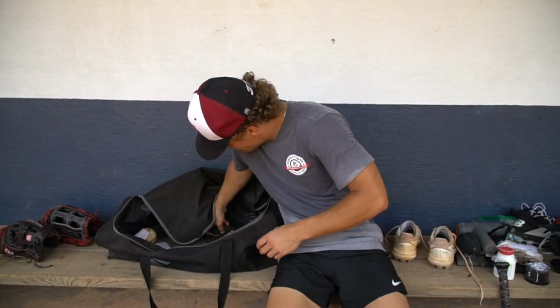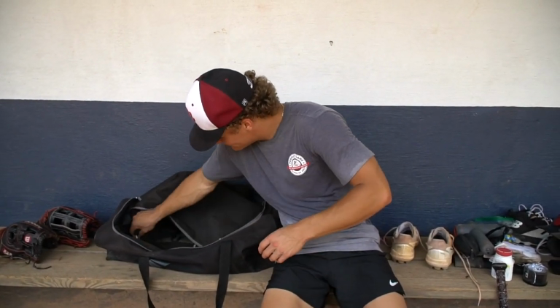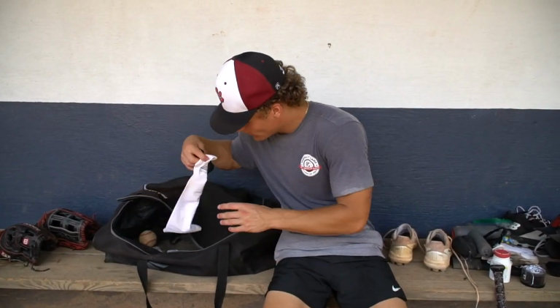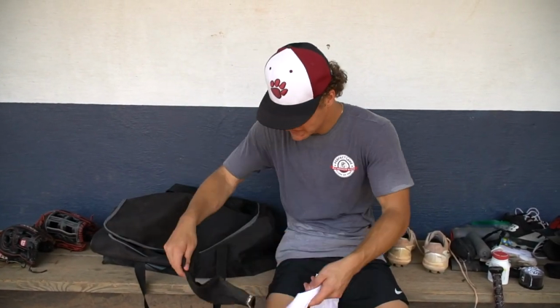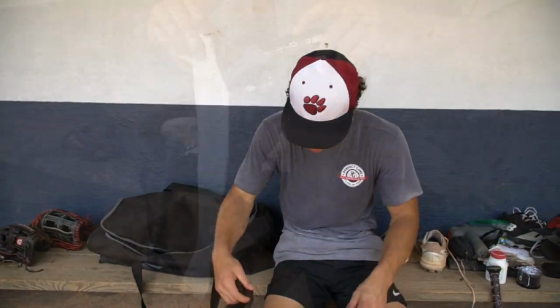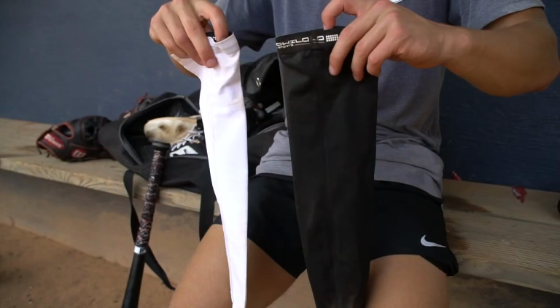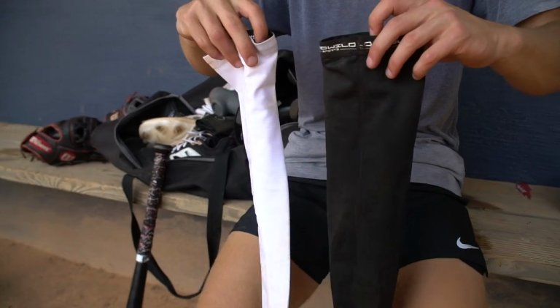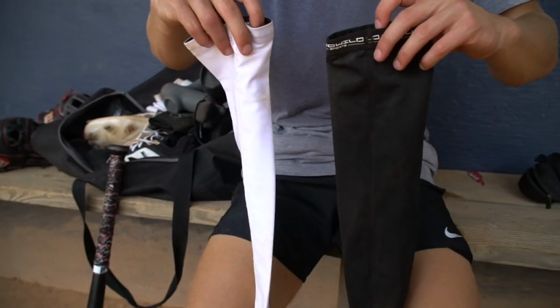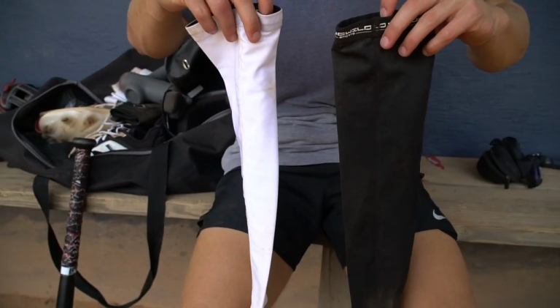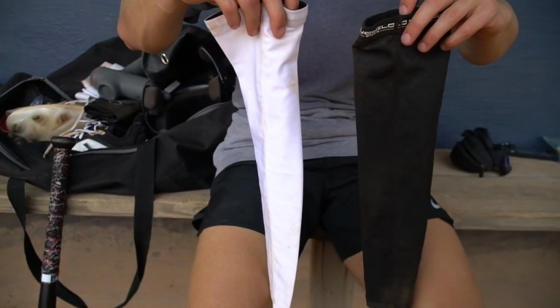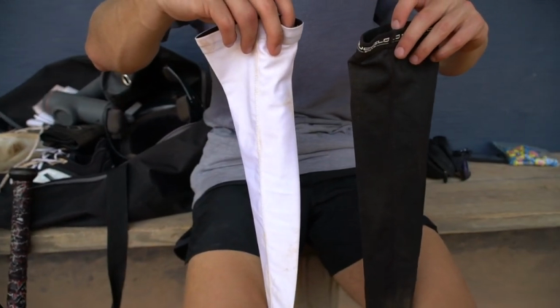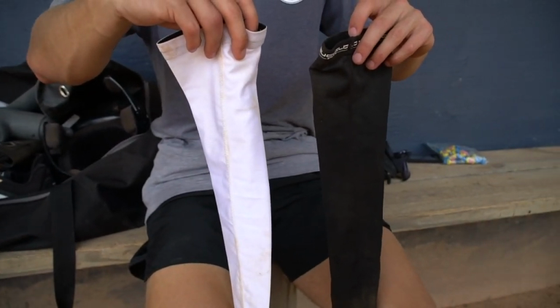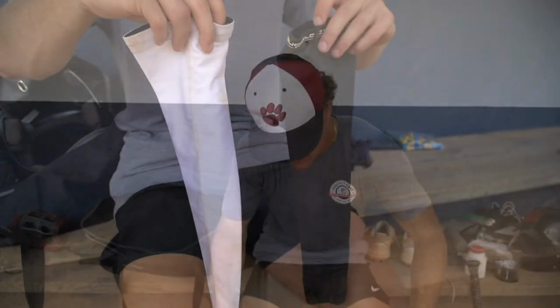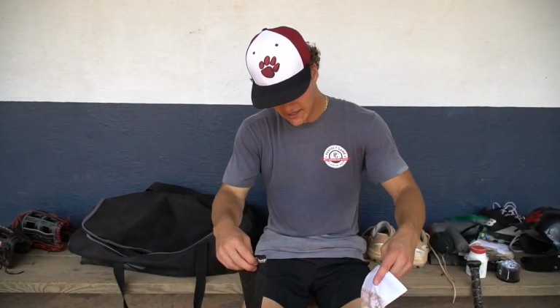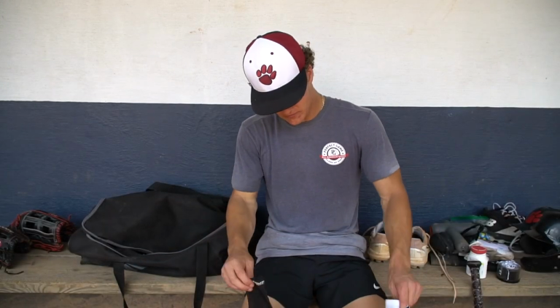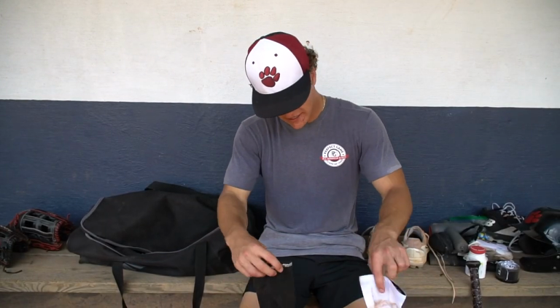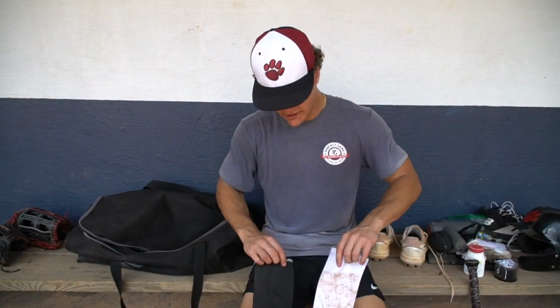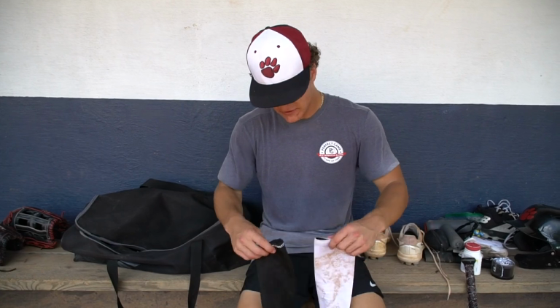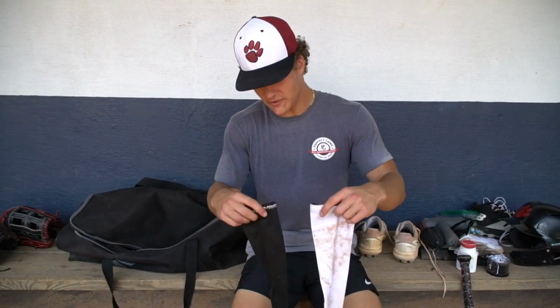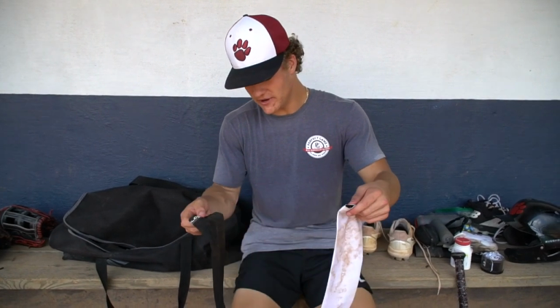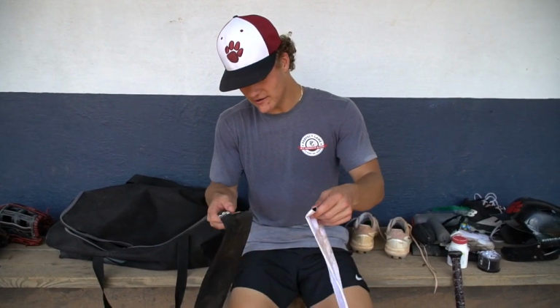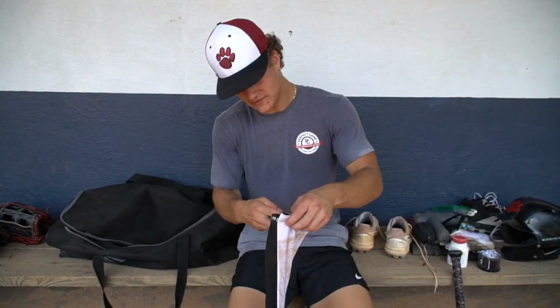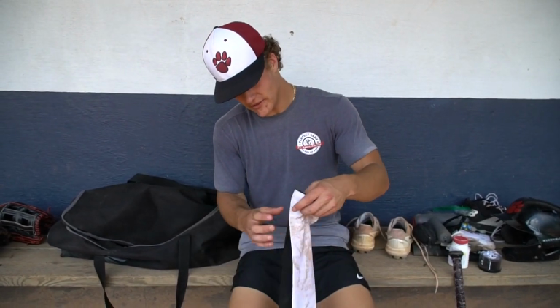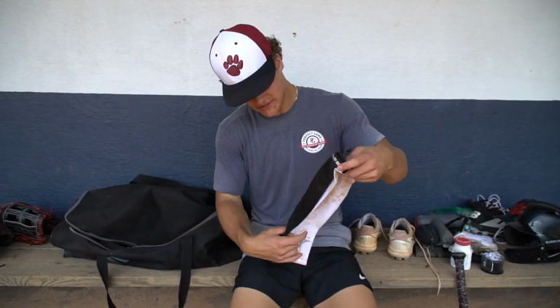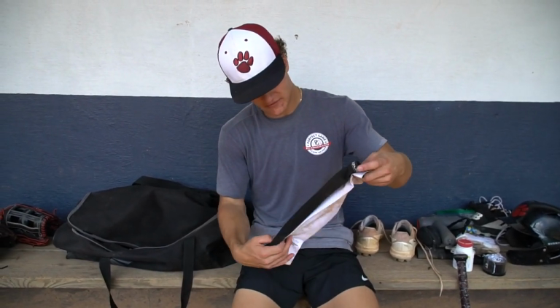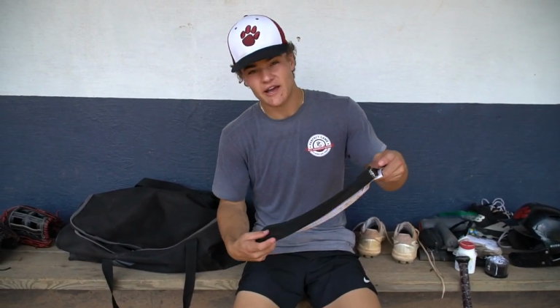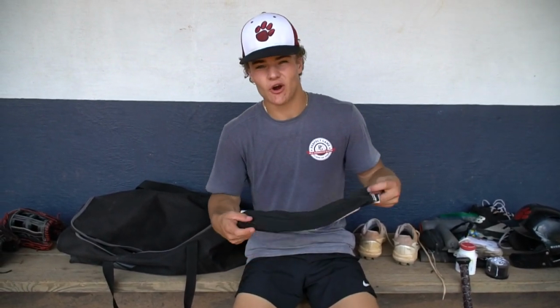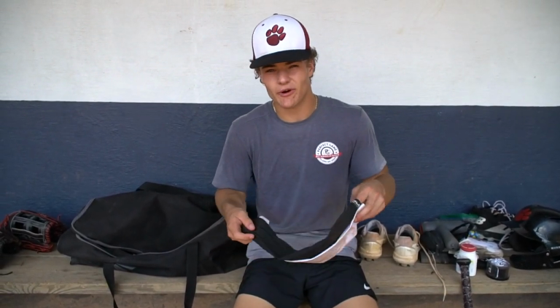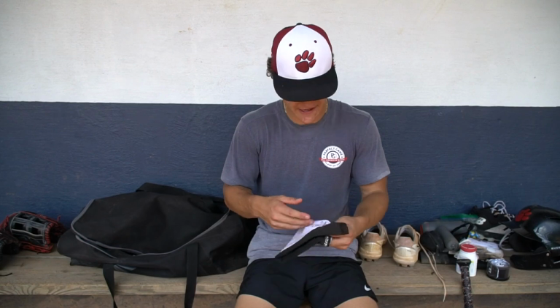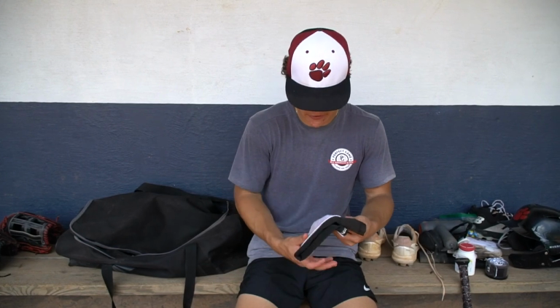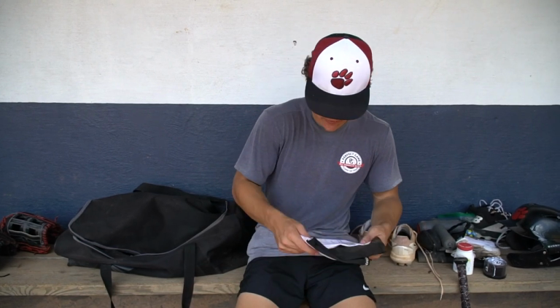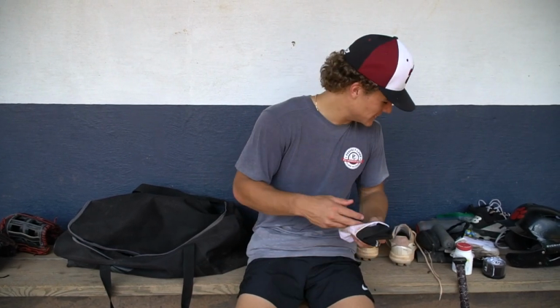I got two arm sleeves — black and white — which I always wear. It depends on what uniform I'm wearing. The arm sleeve helps with arm compression and all that, and also helps you look good.